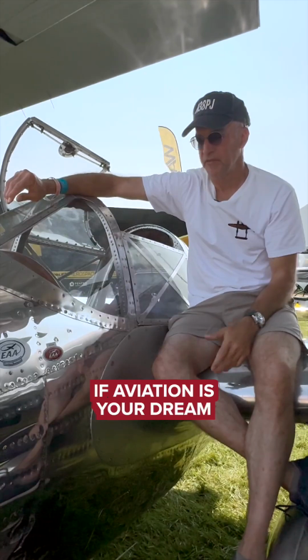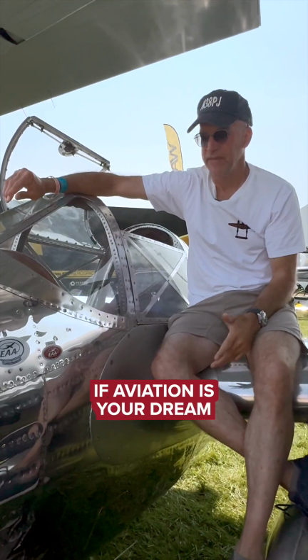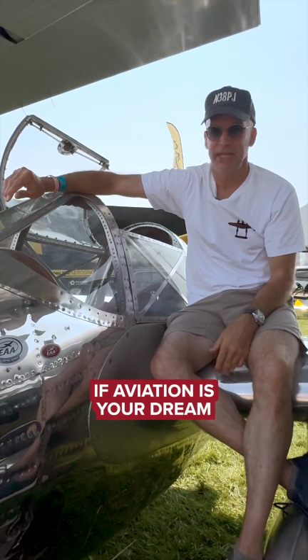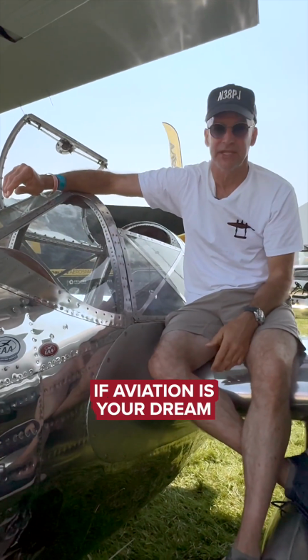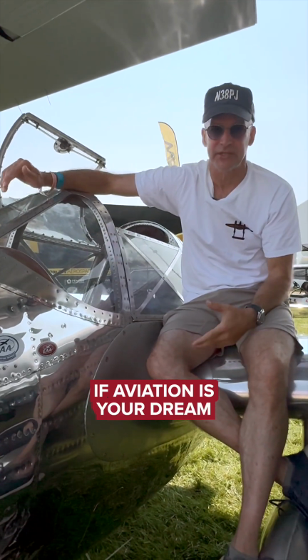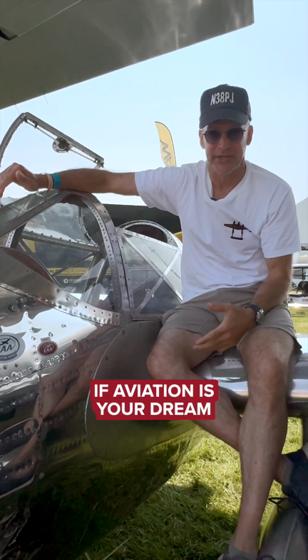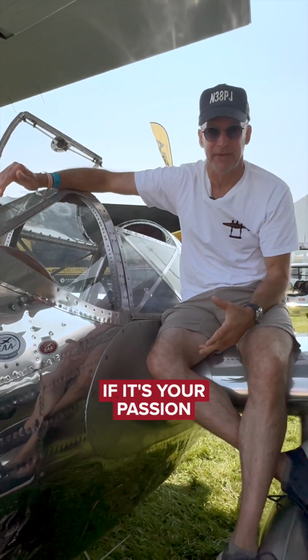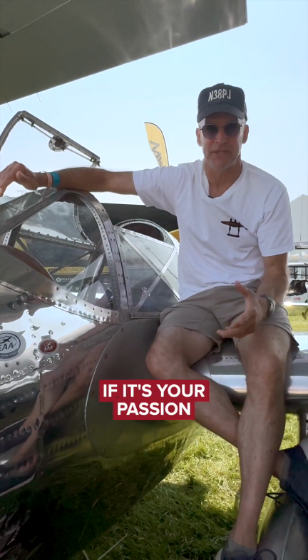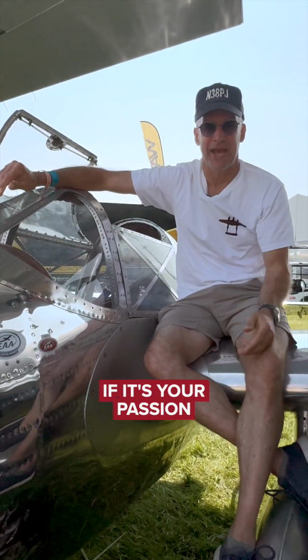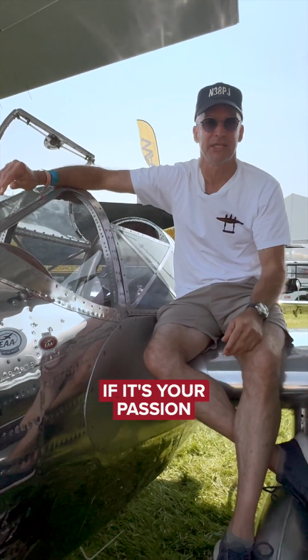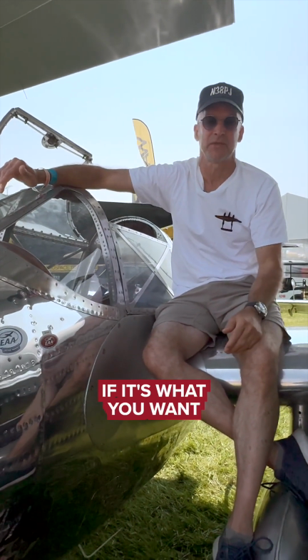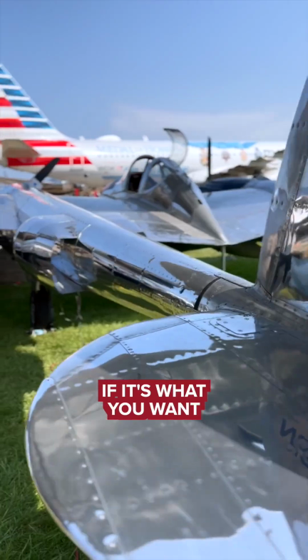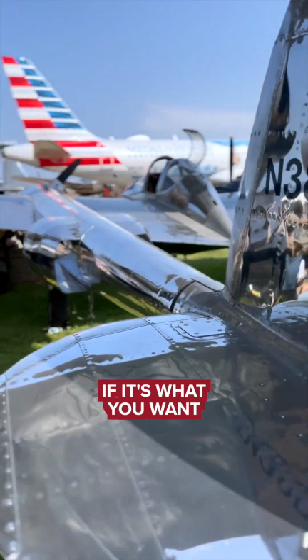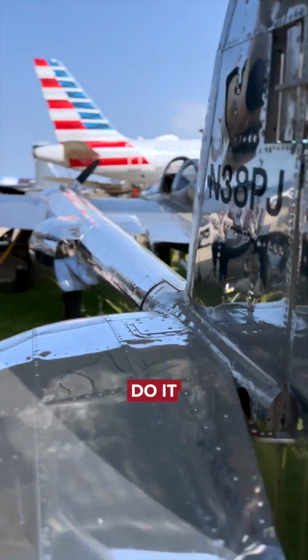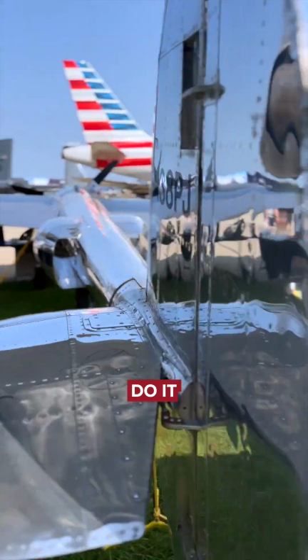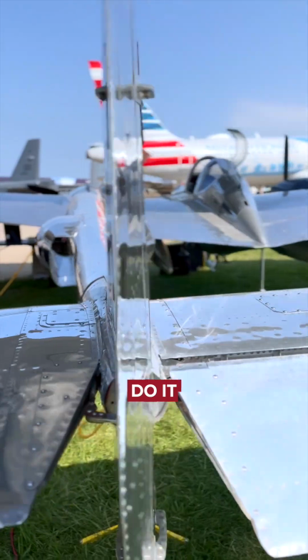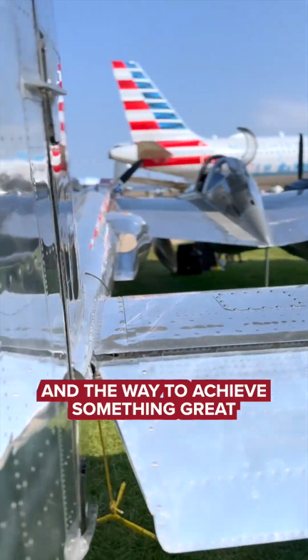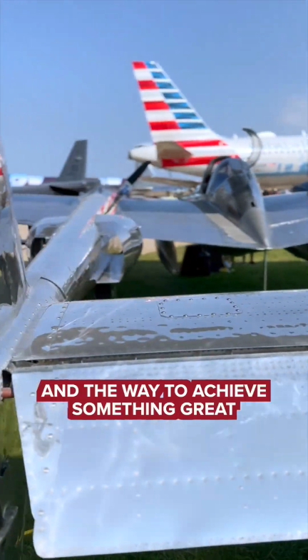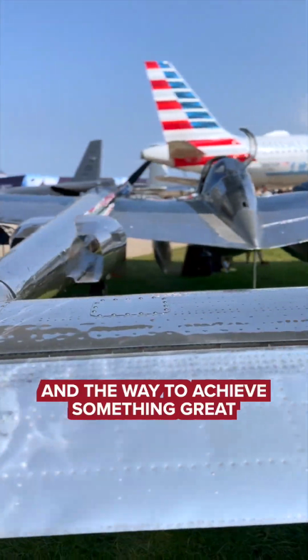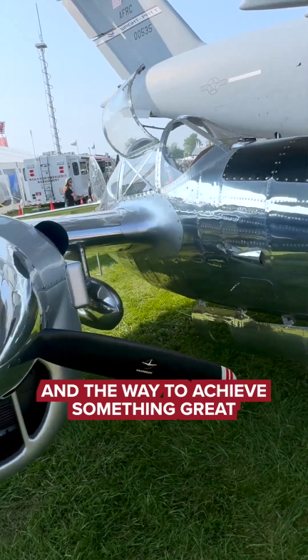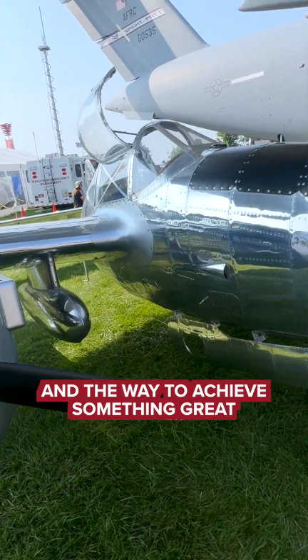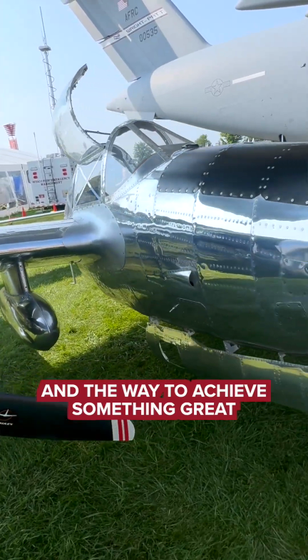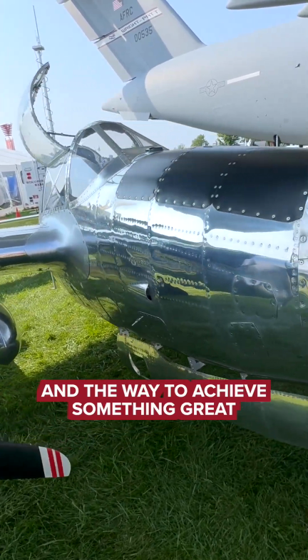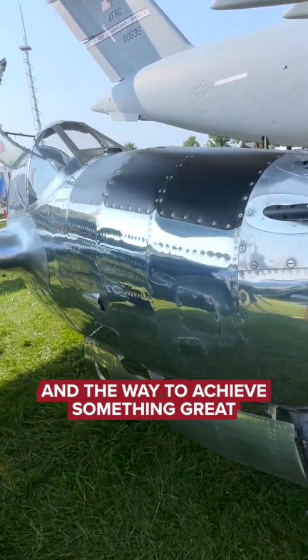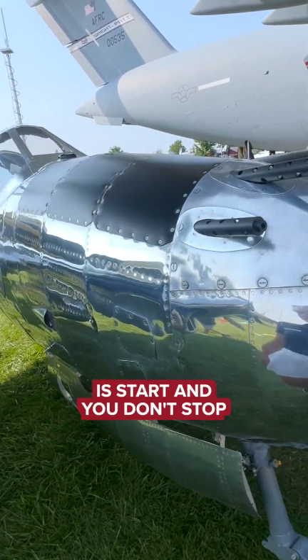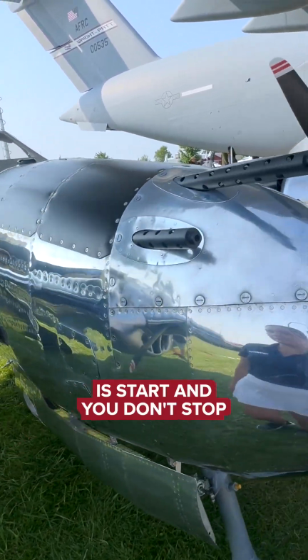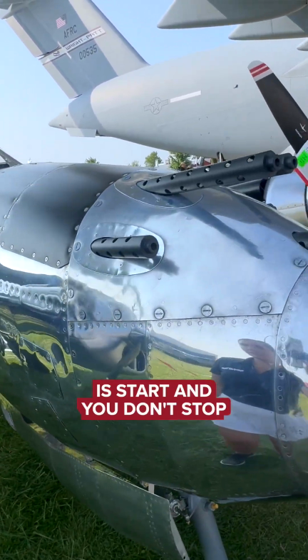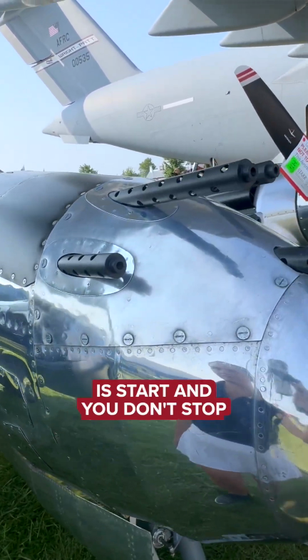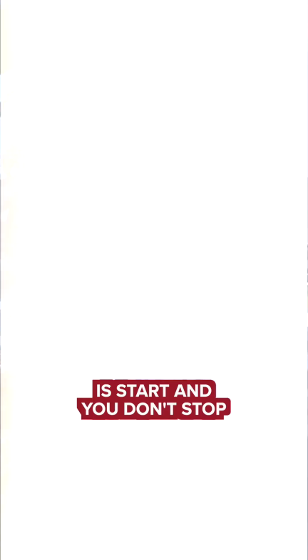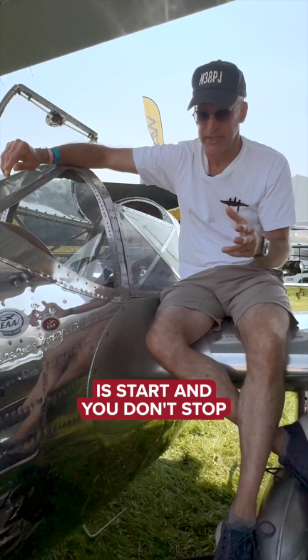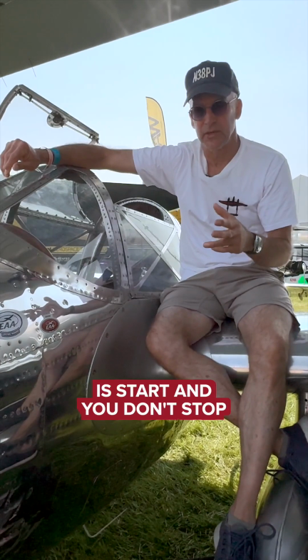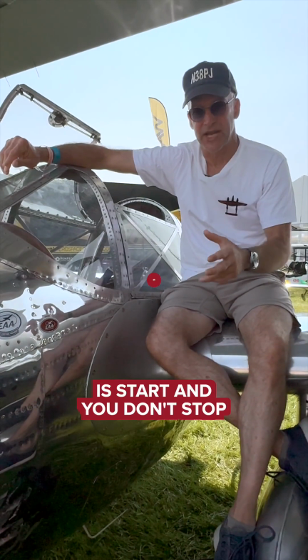If aviation is your dream, if it's your passion, if it's what you want — do it. The way to achieve something great is to just start, and you don't stop.